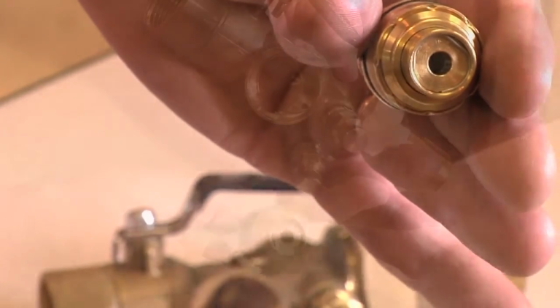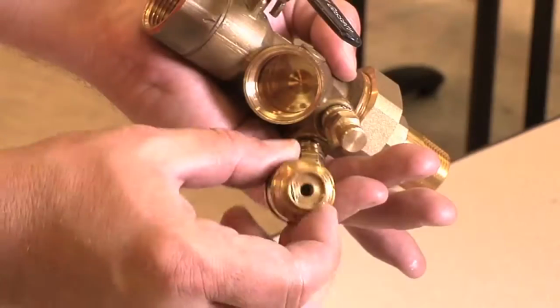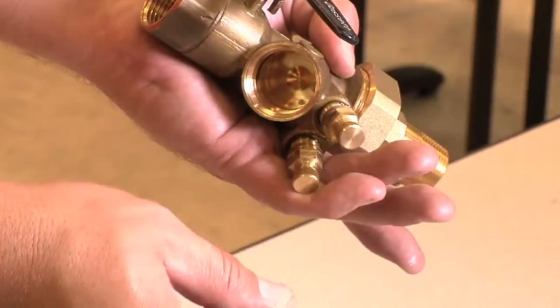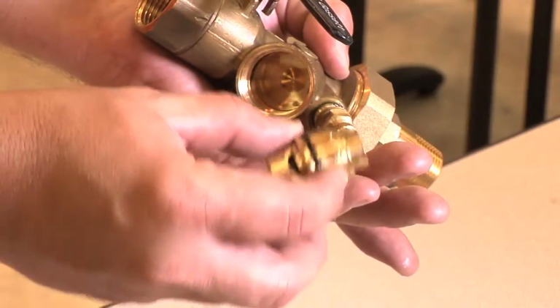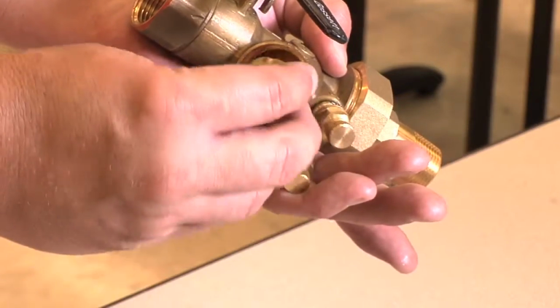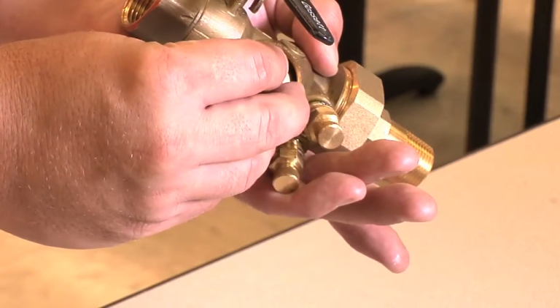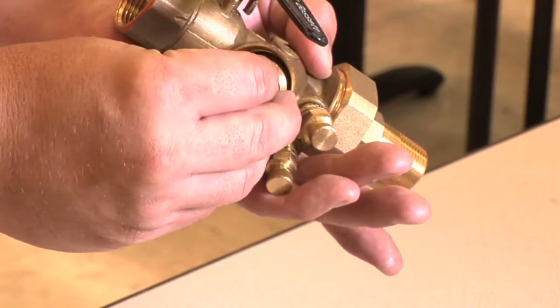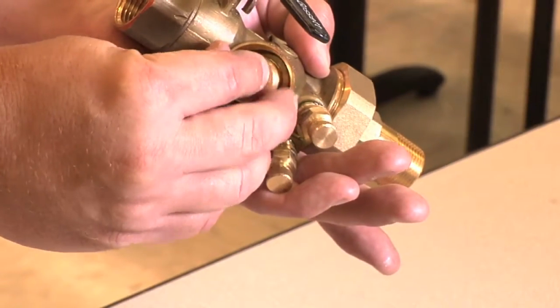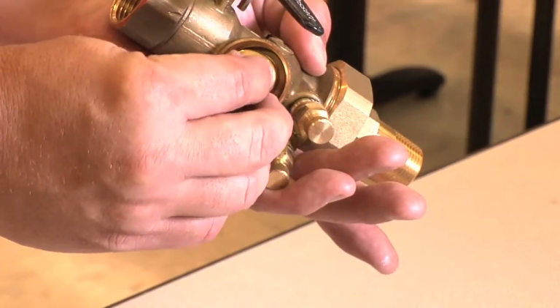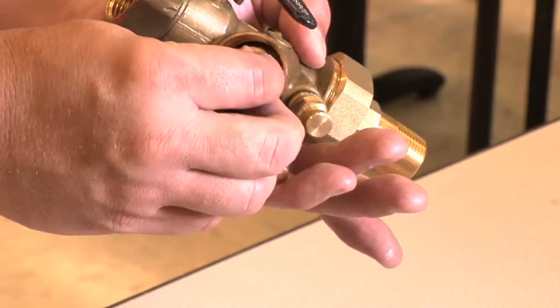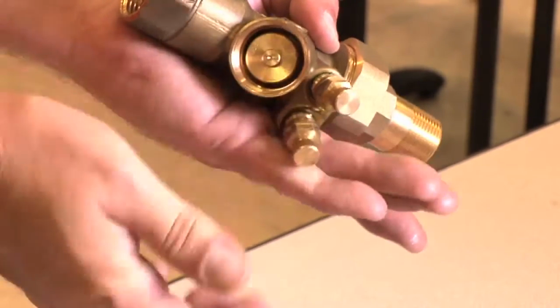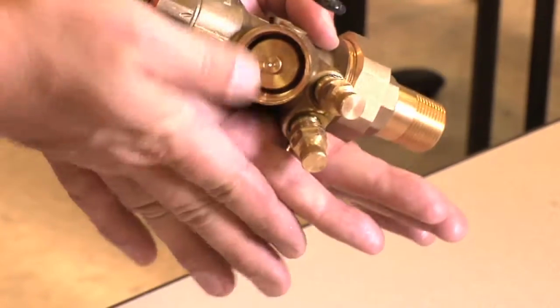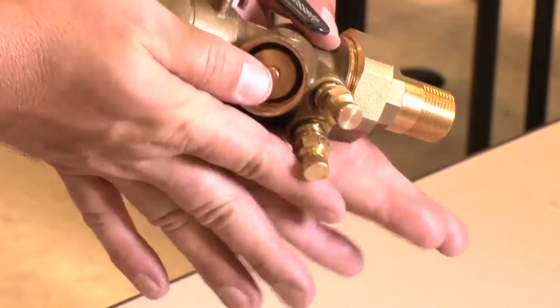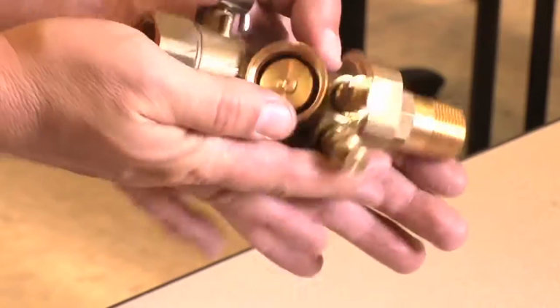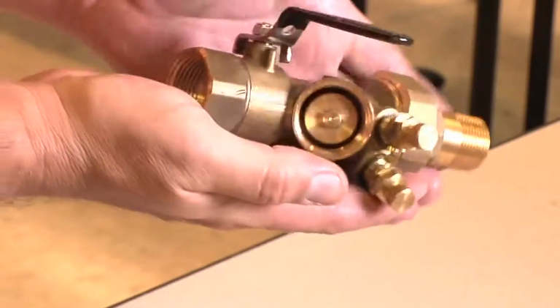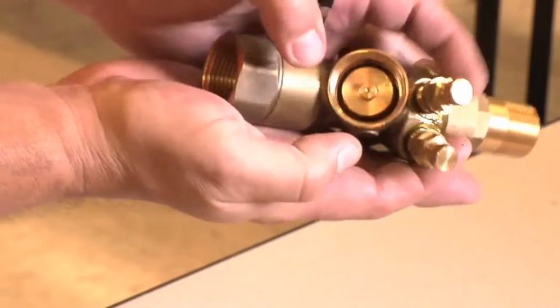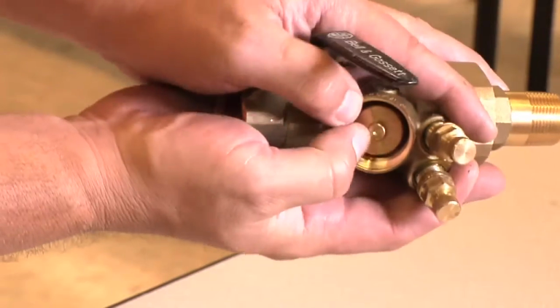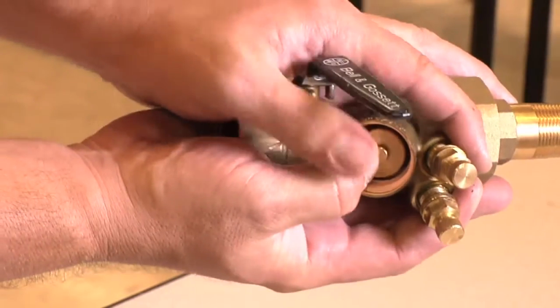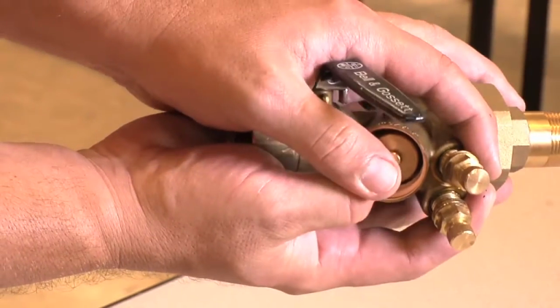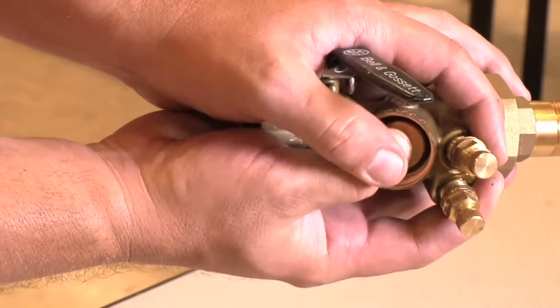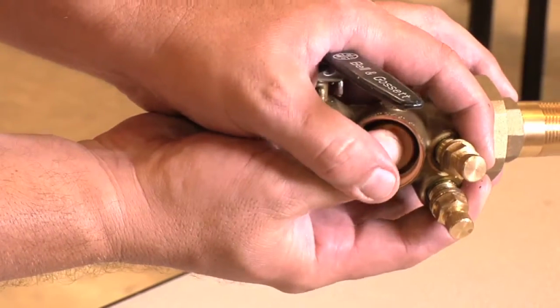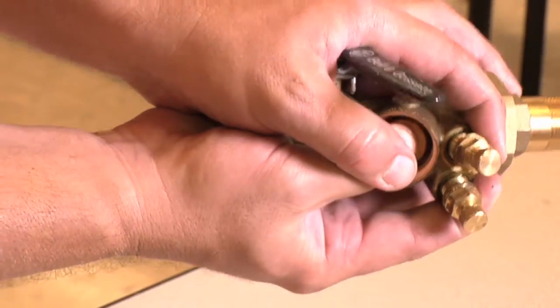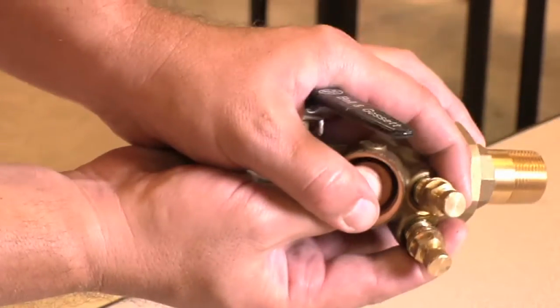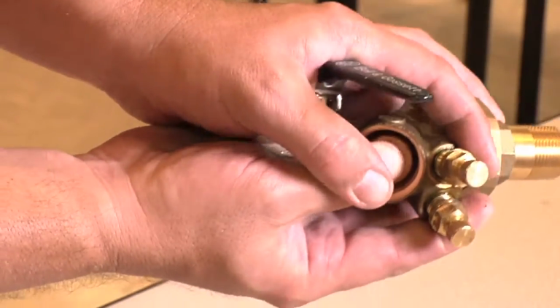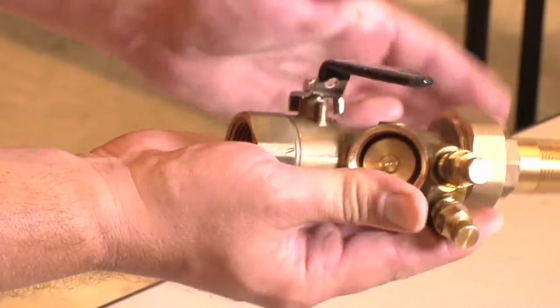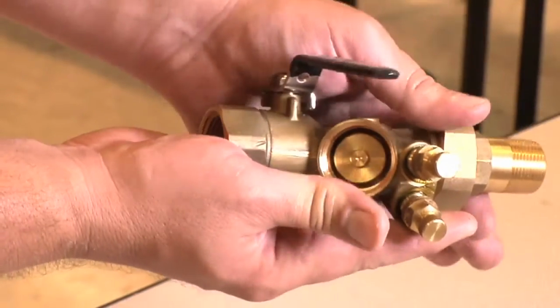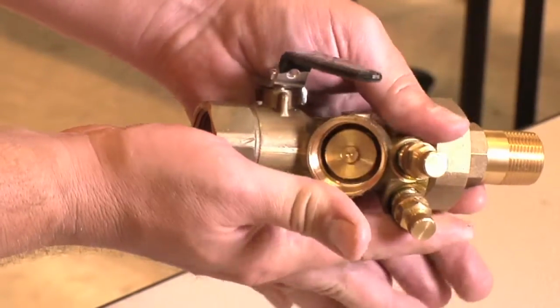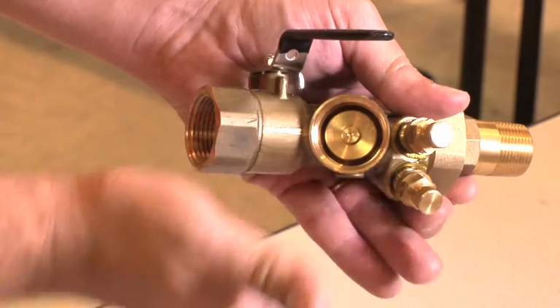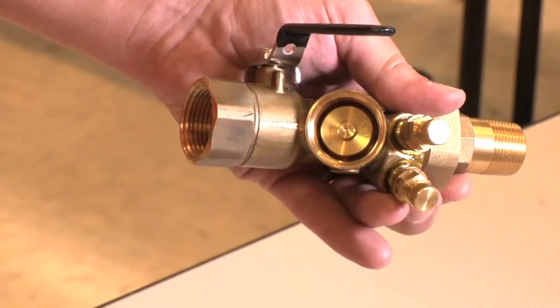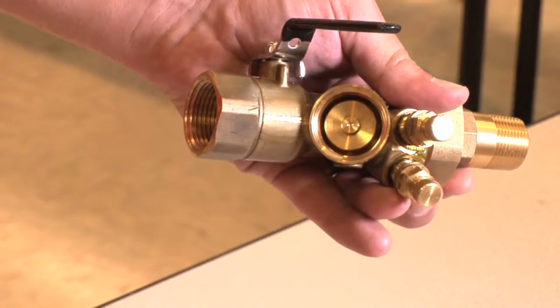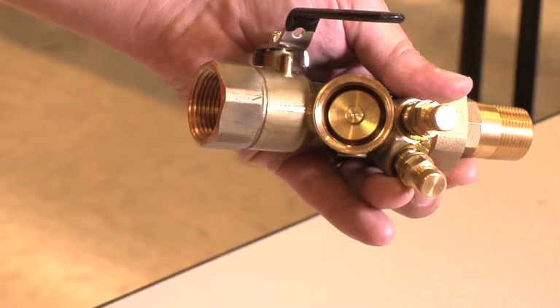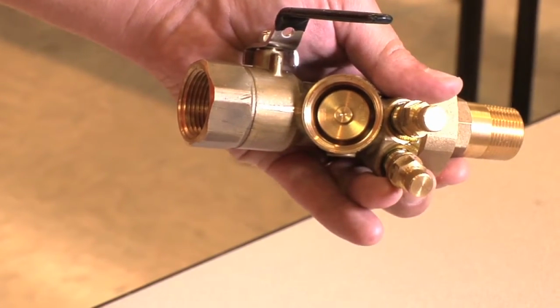We will then work the cartridge back into the valve body, making sure the cartridge o-ring snaps into place when we press it in. It has a very distinct feel to it when it fully secures in the valve body.